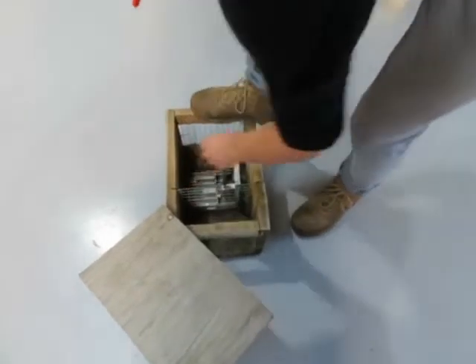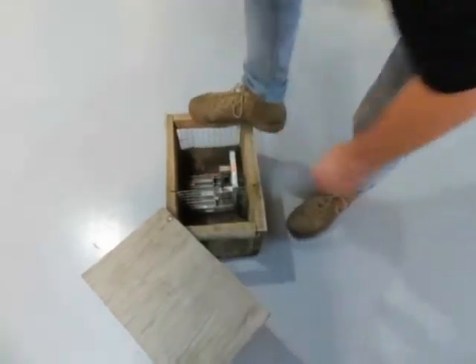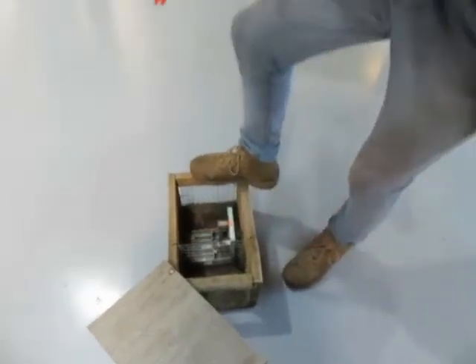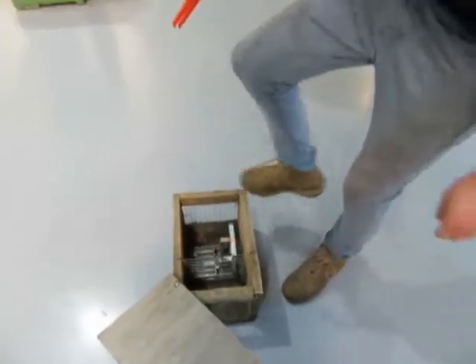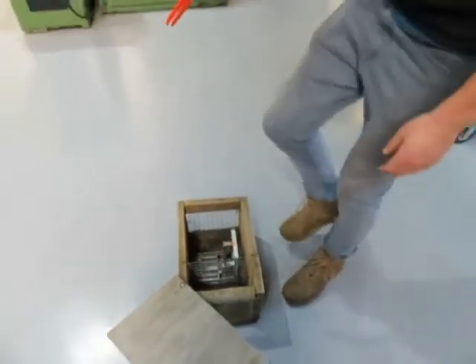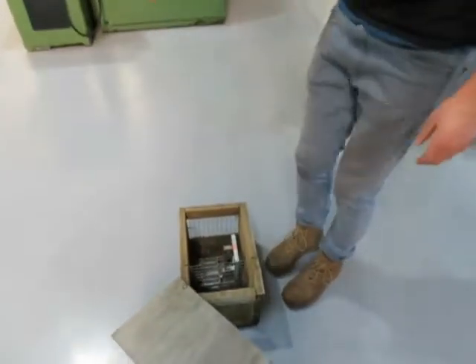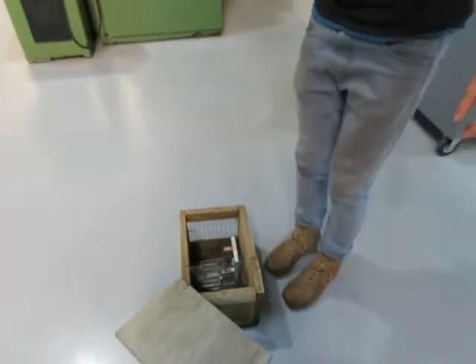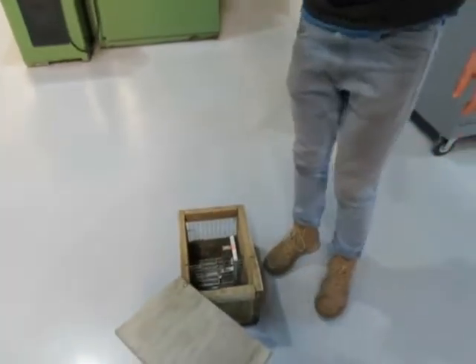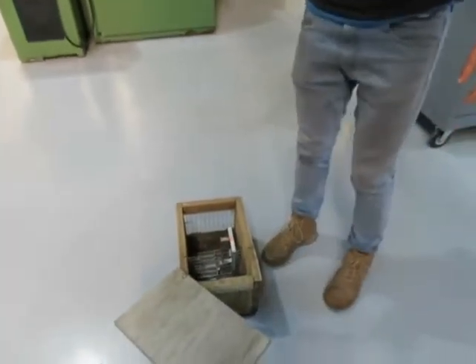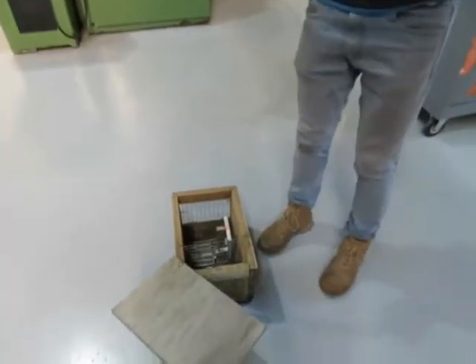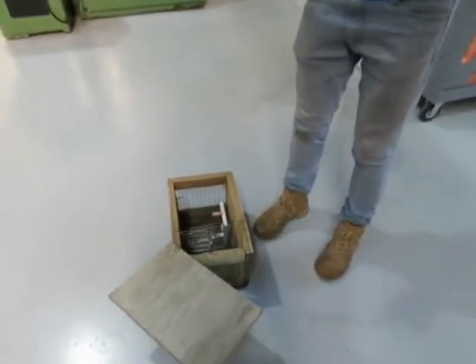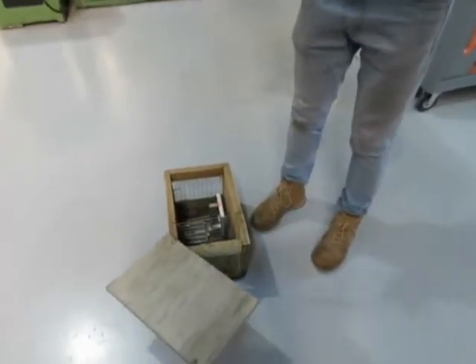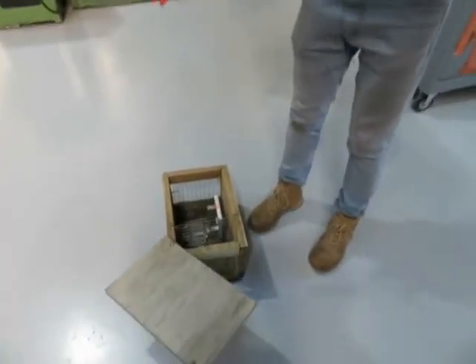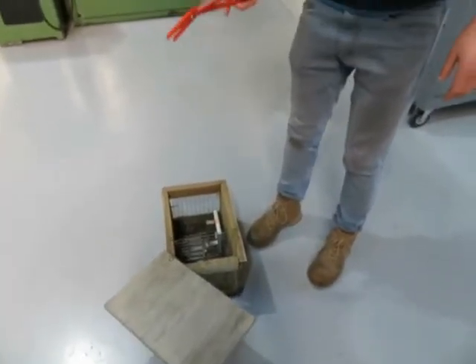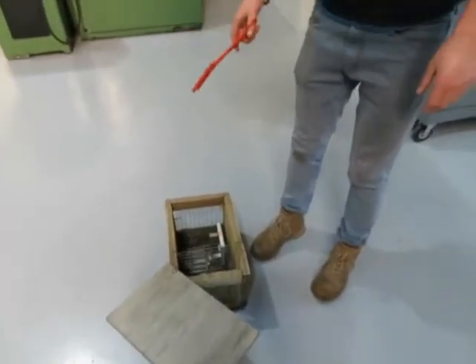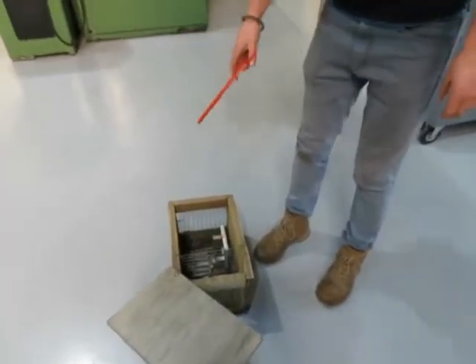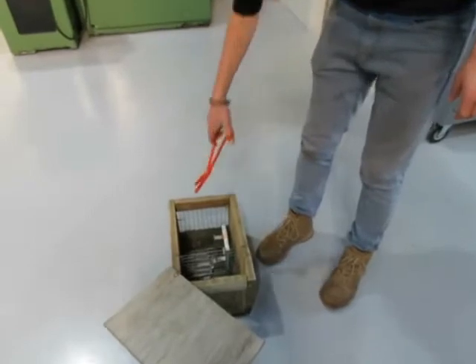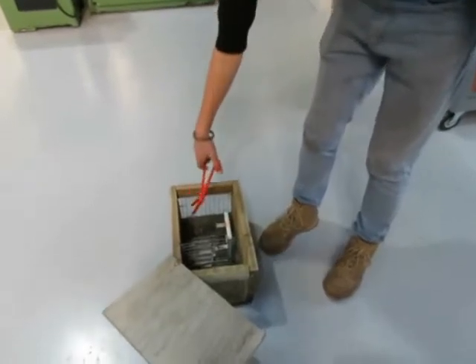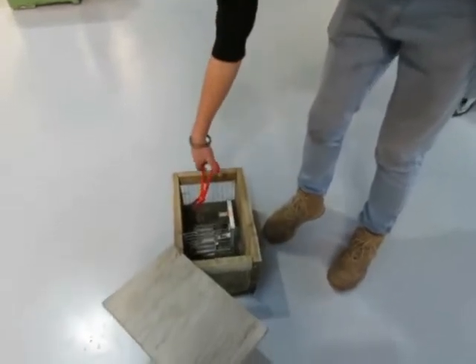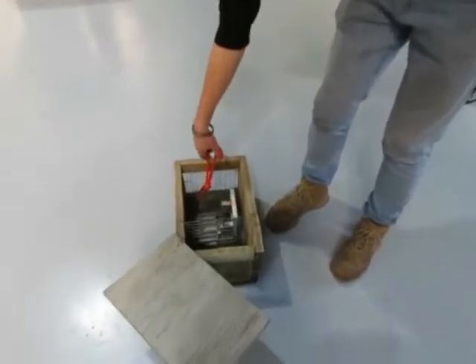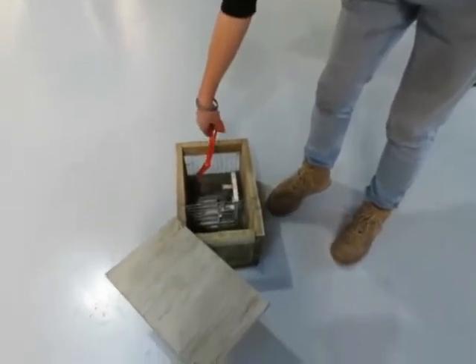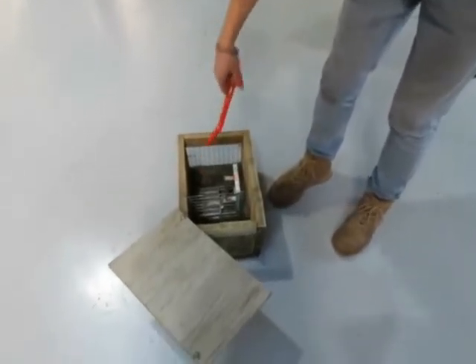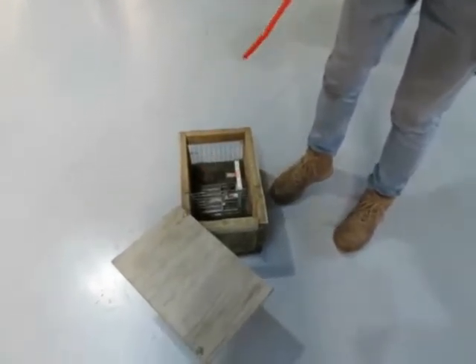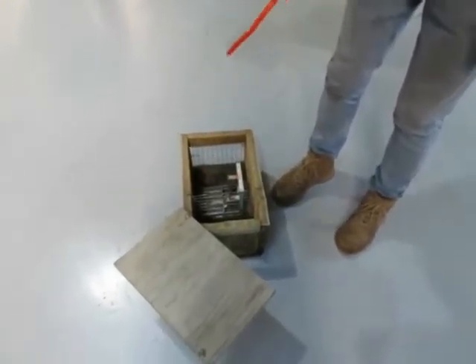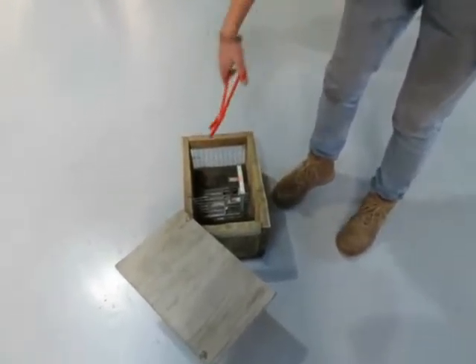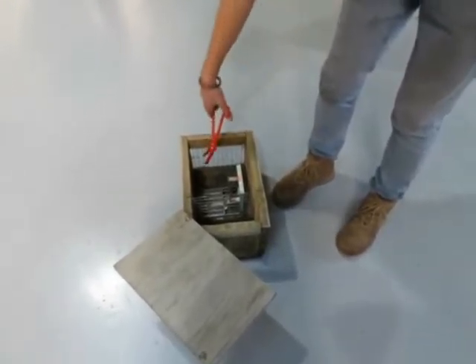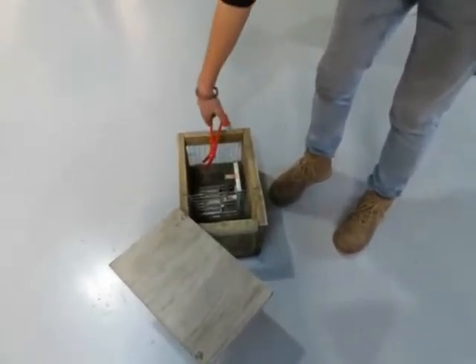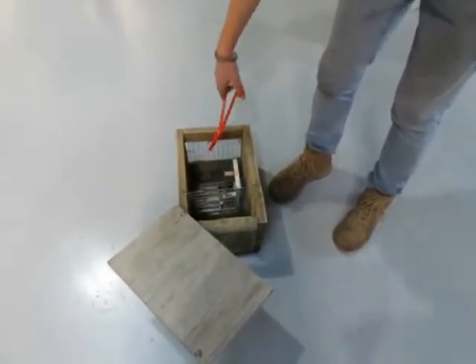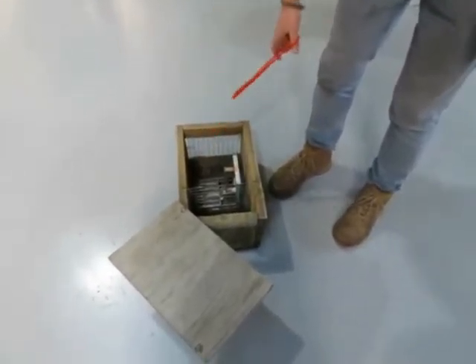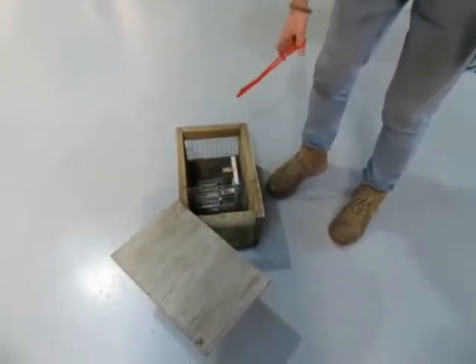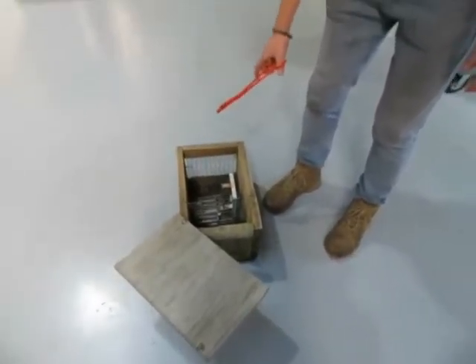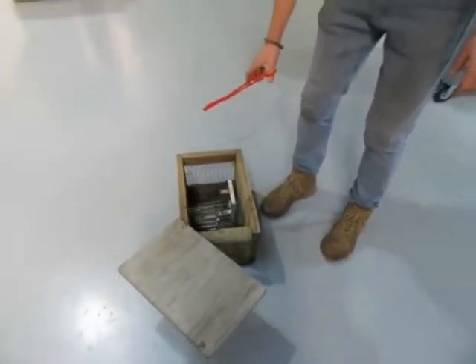Another good safety feature of the Pterodon is you can remove the bait and rebait while the trap is still set.